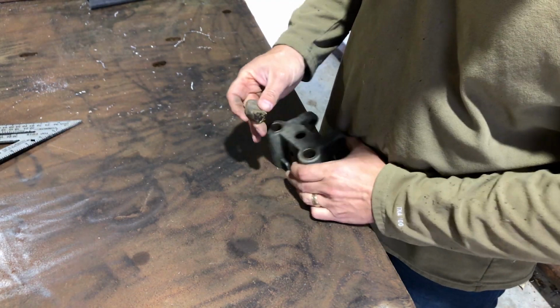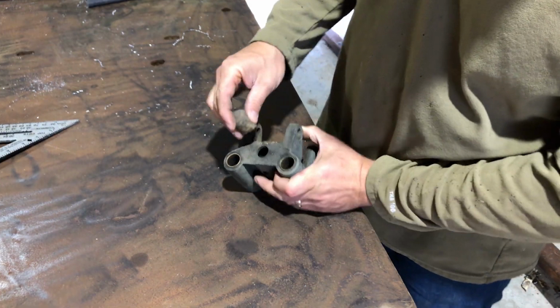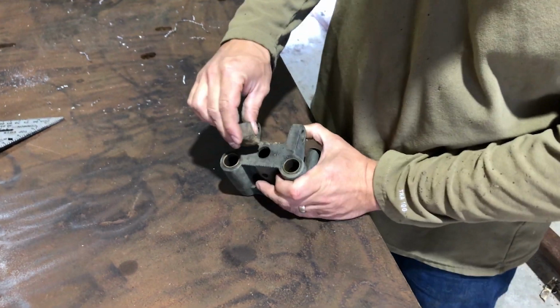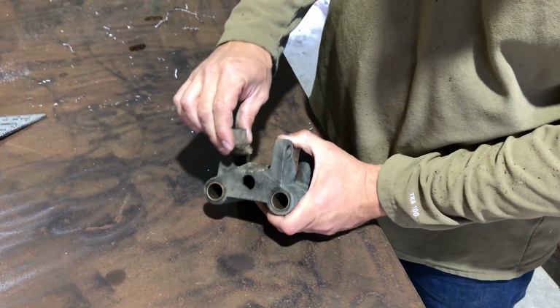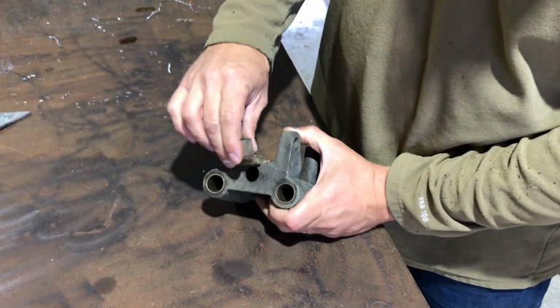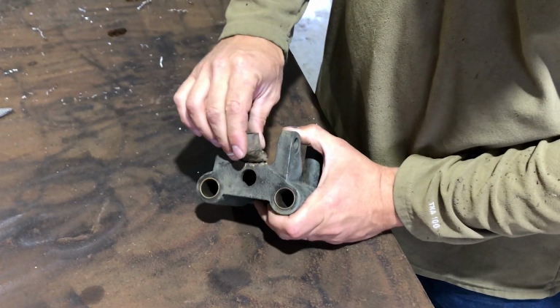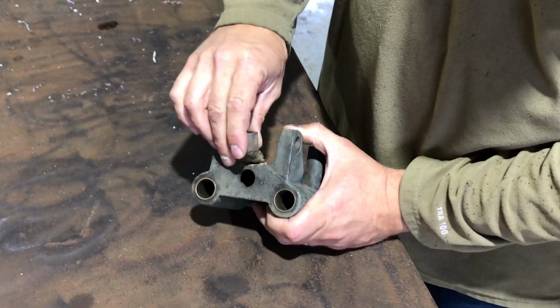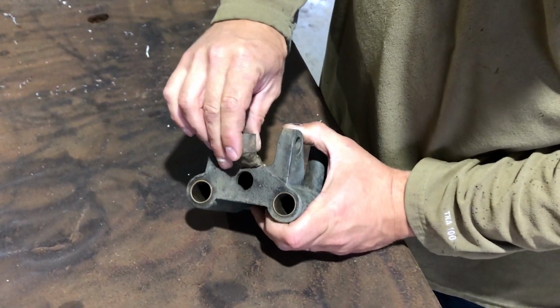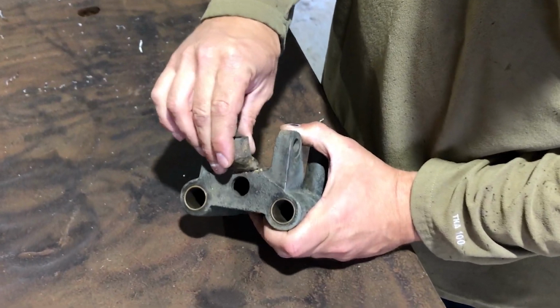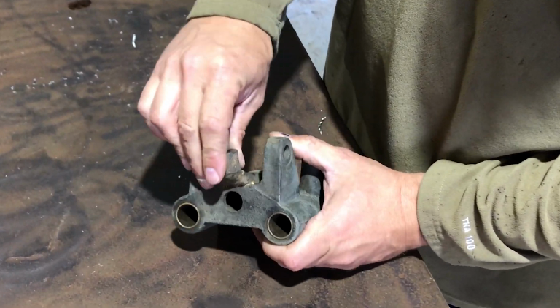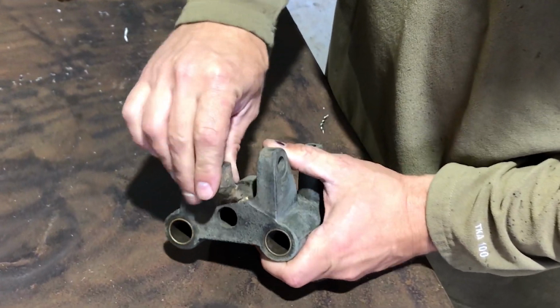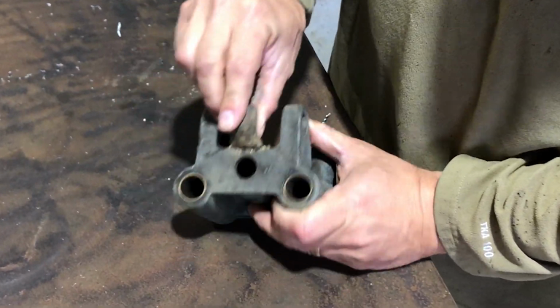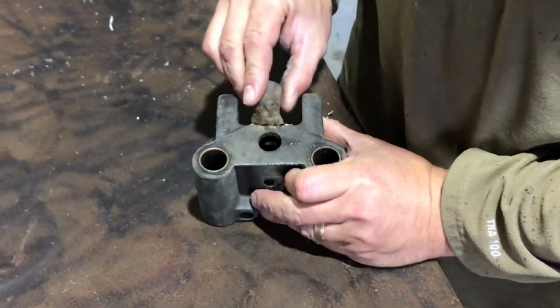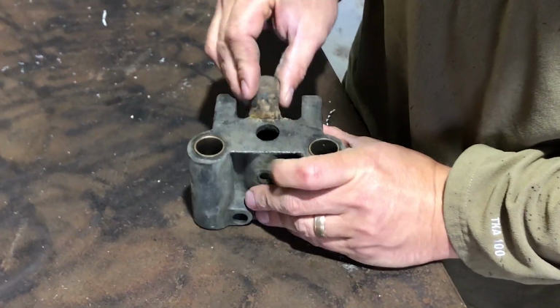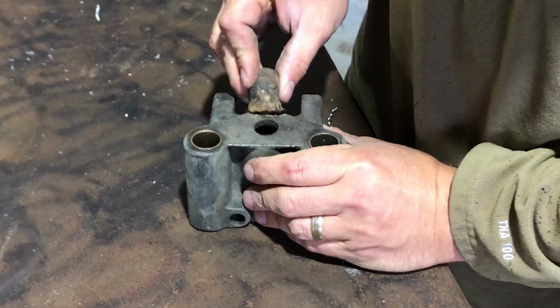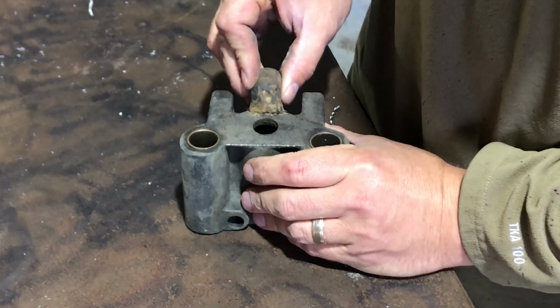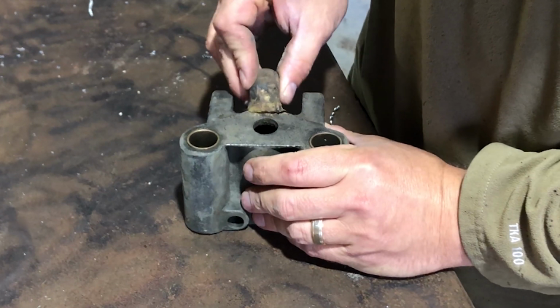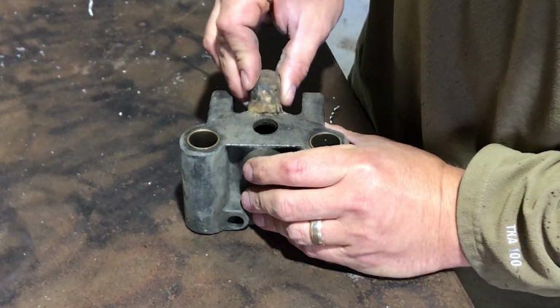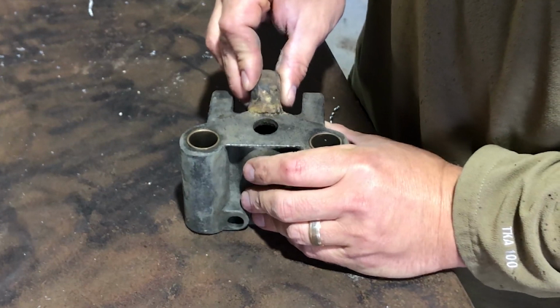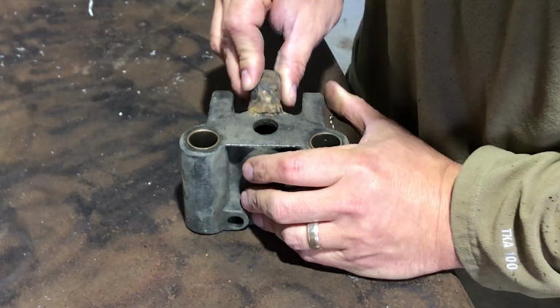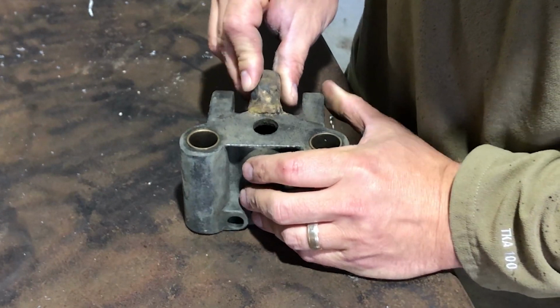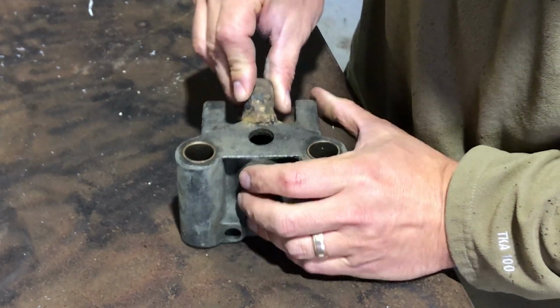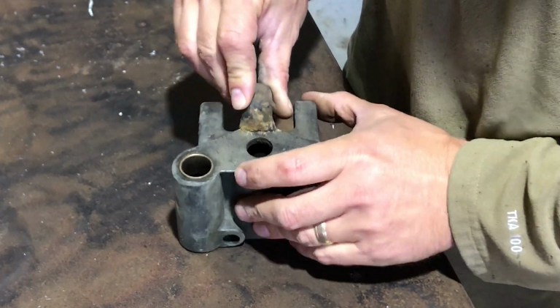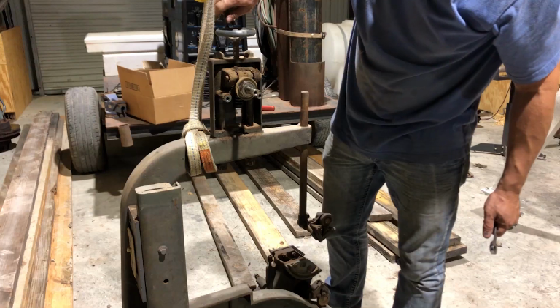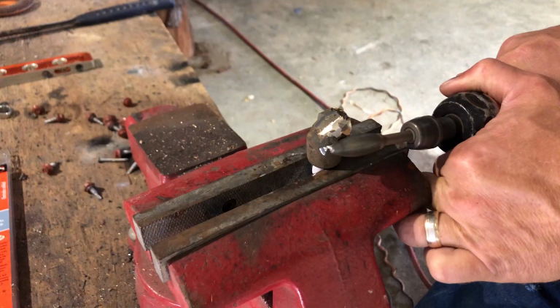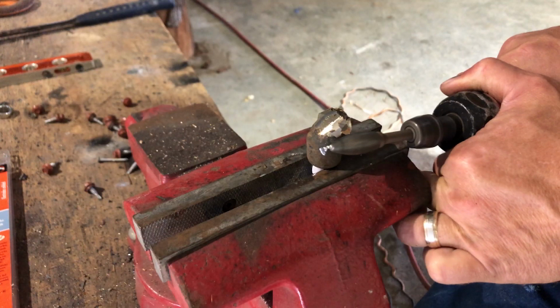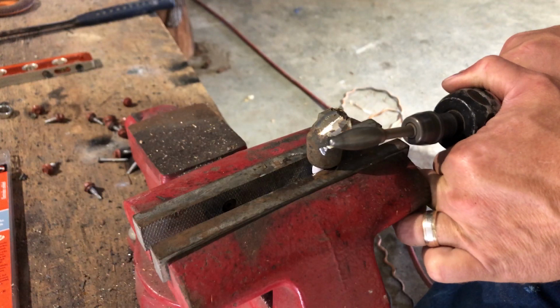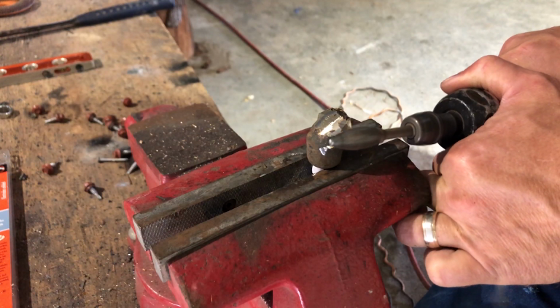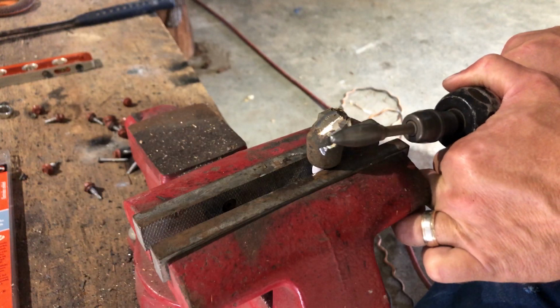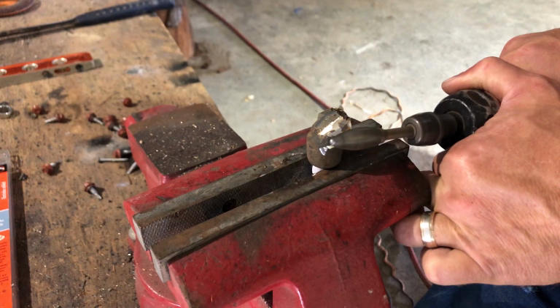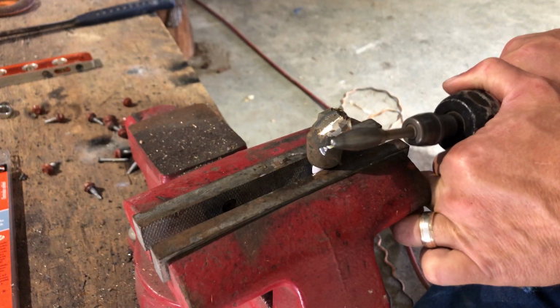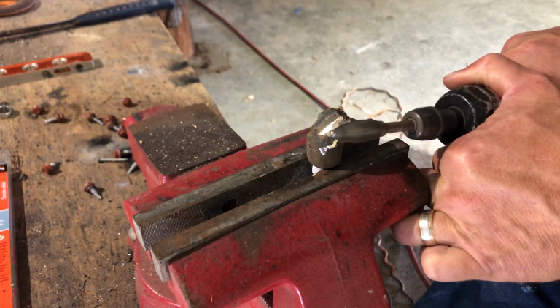You can see where somebody tried to braze the break in the cast iron. Who knows when this was actually done — it could have been 60 years ago. Hopefully my fix lasts as long as this one did.